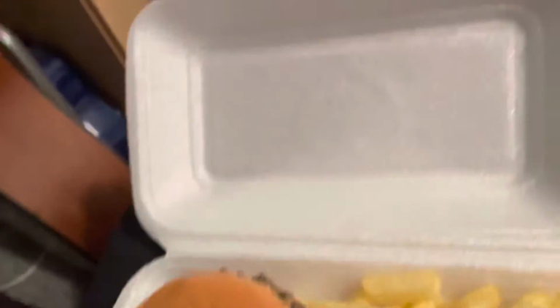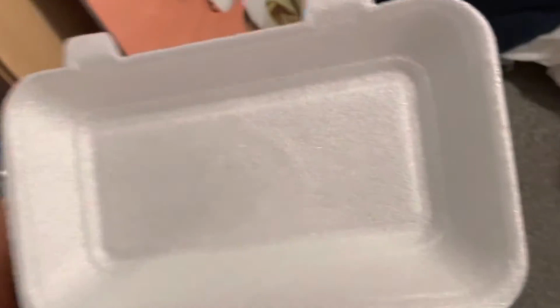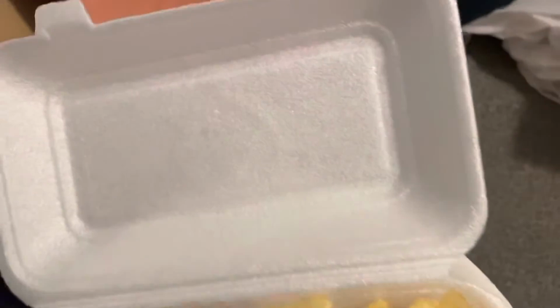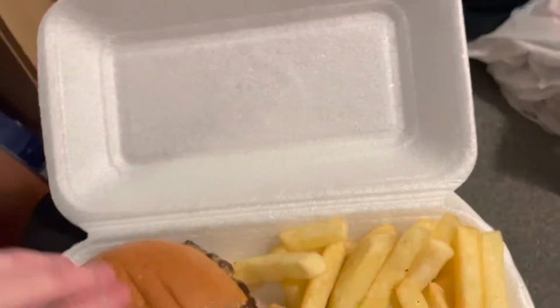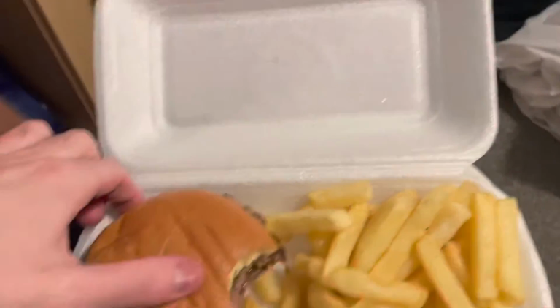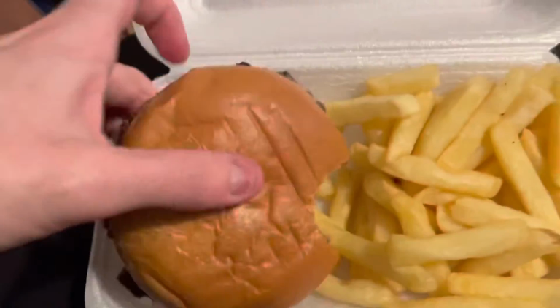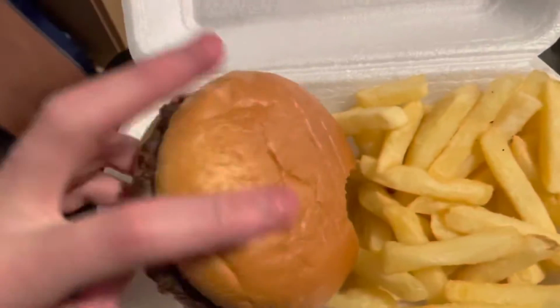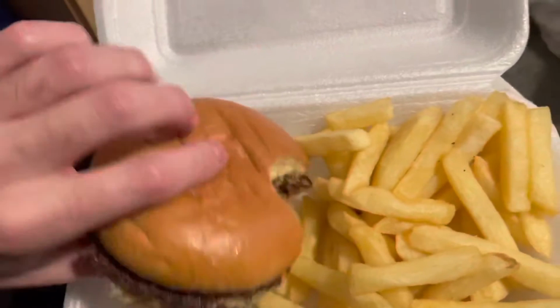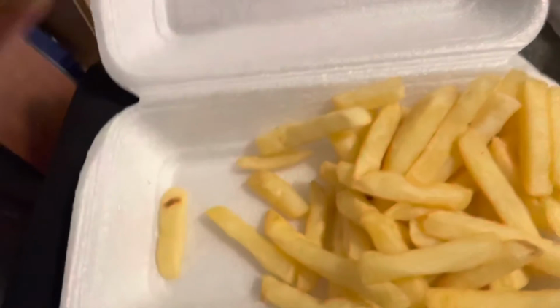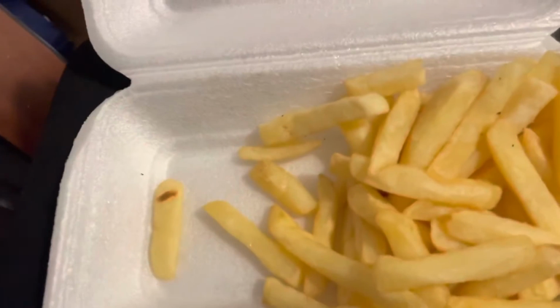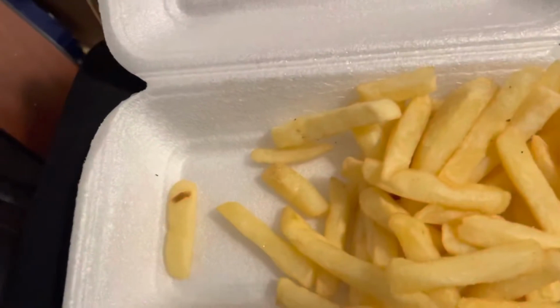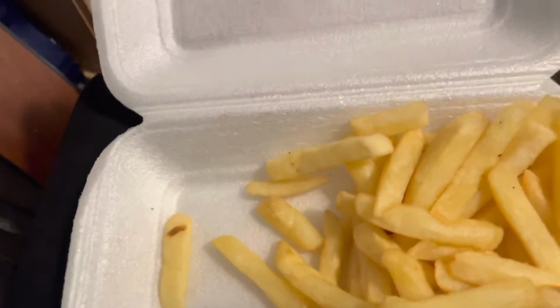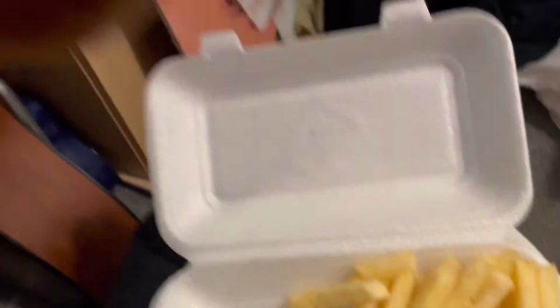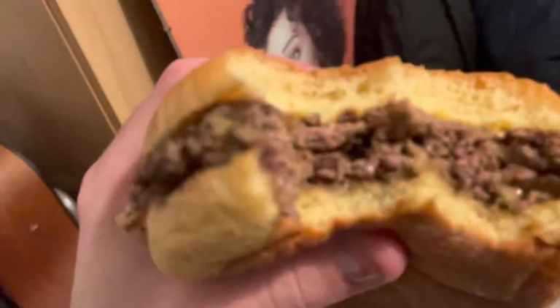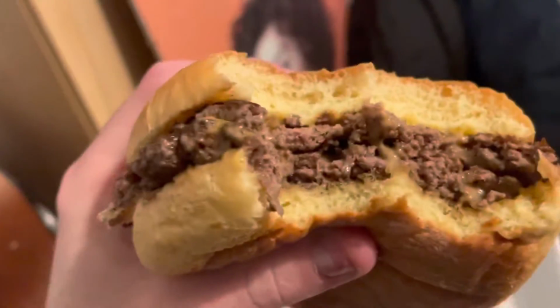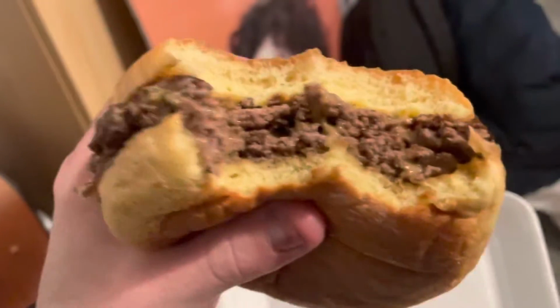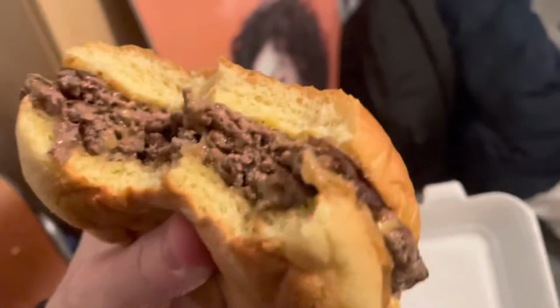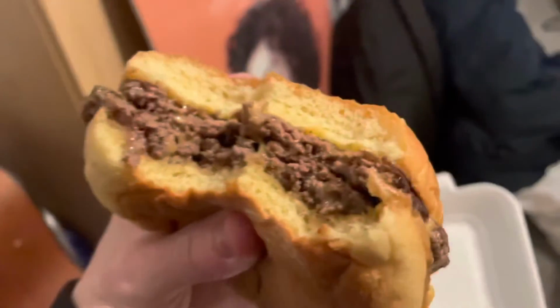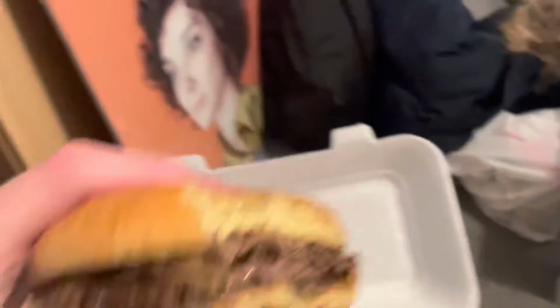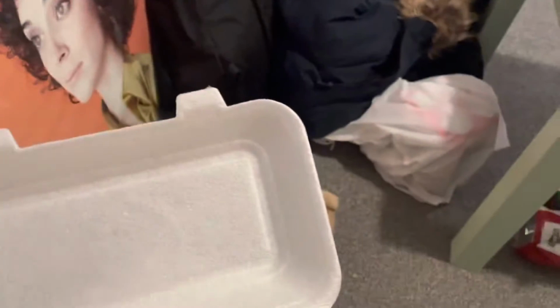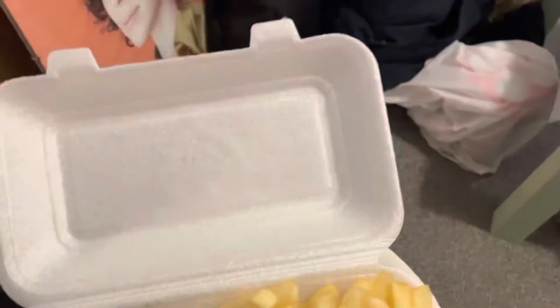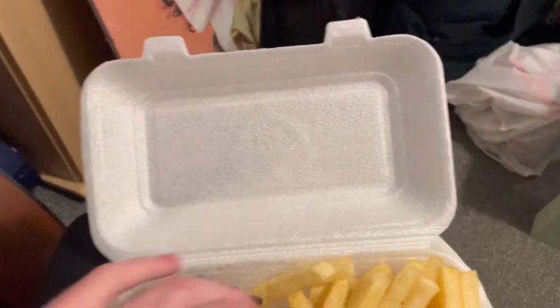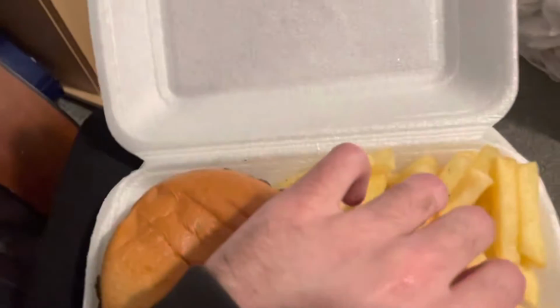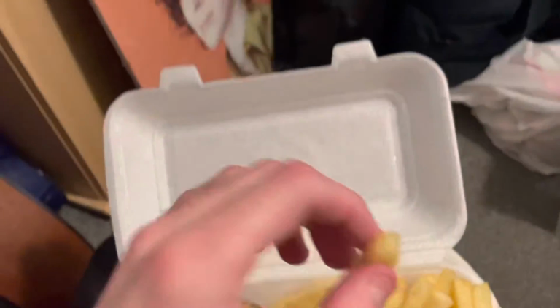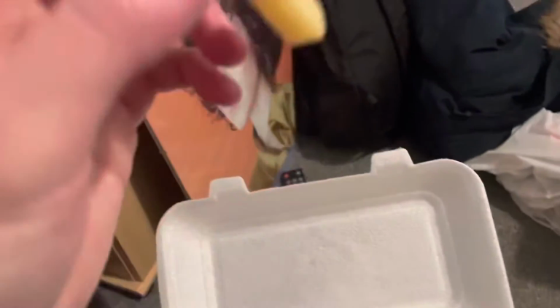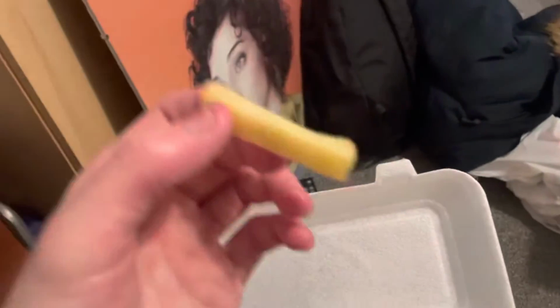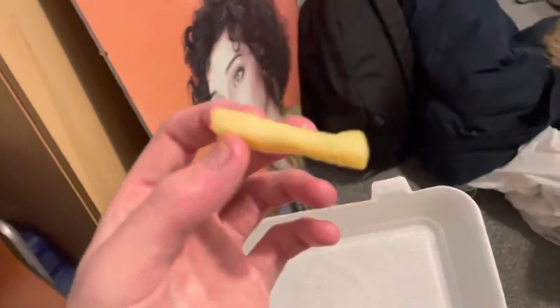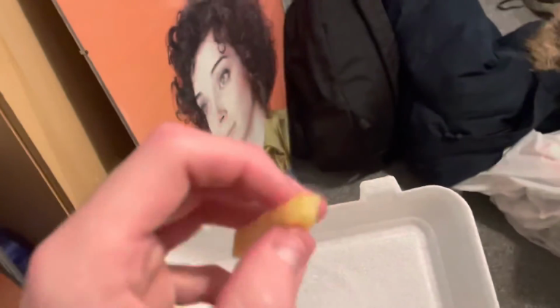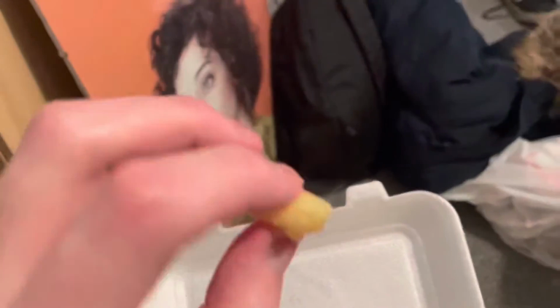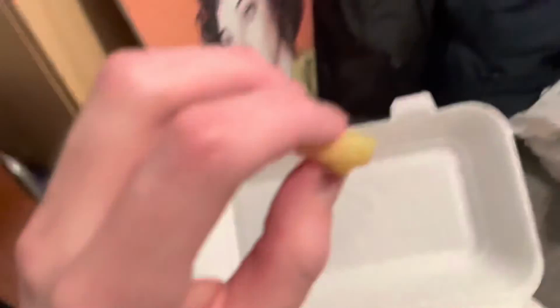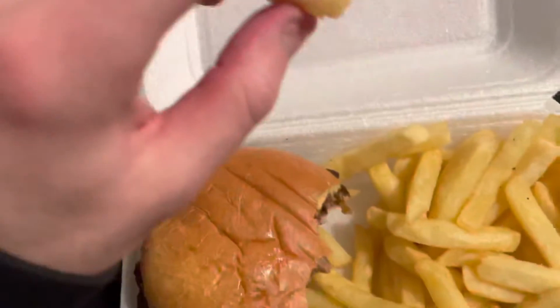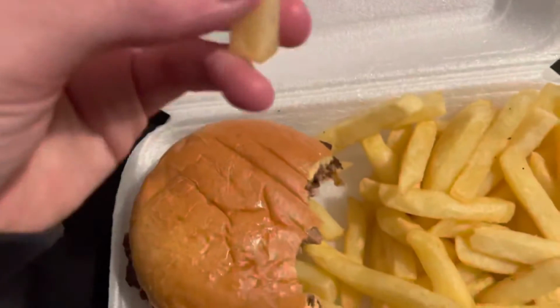Very nice meal — let's go in for a second bite. Just a juicy Smashing Bun on Battlefield Road, Glasgow. Cool, can we try.